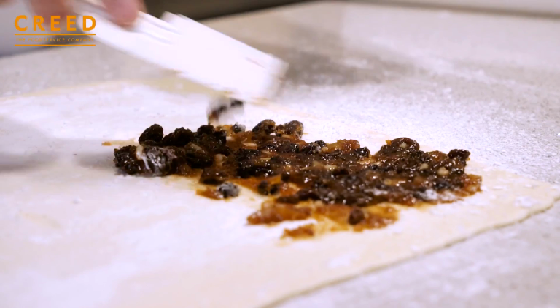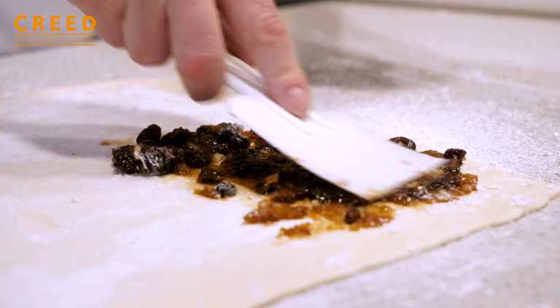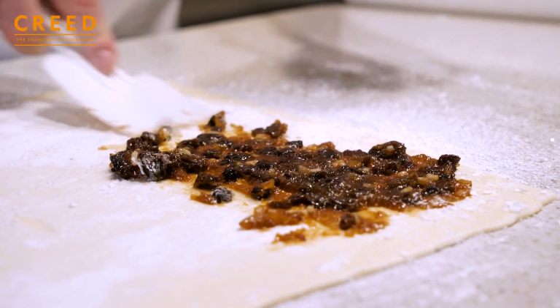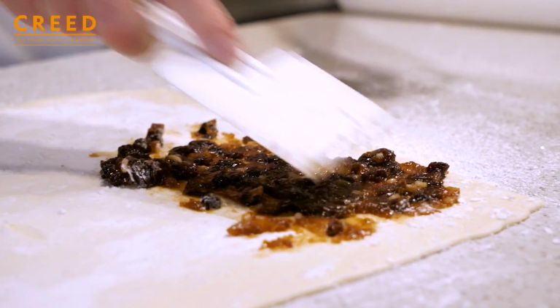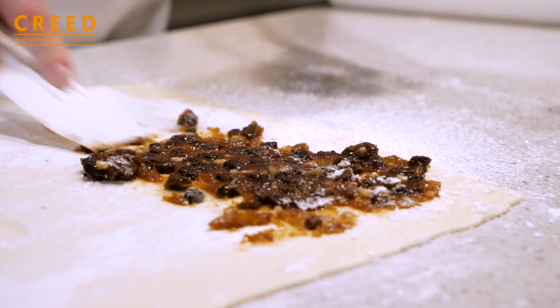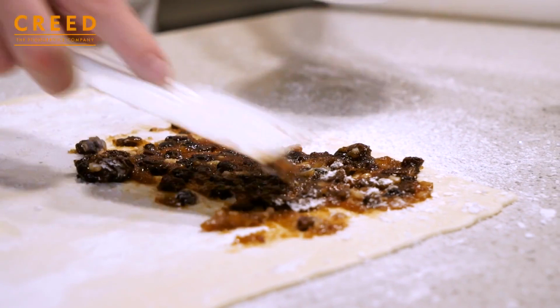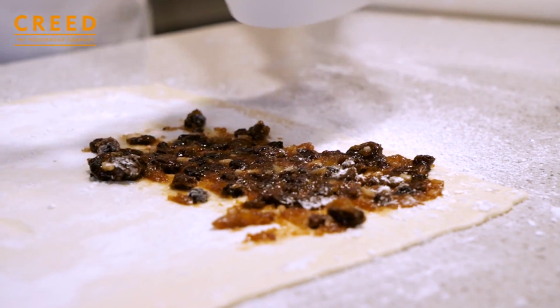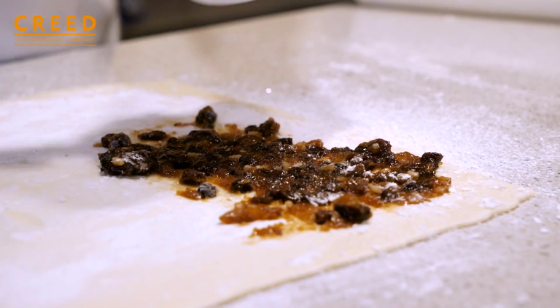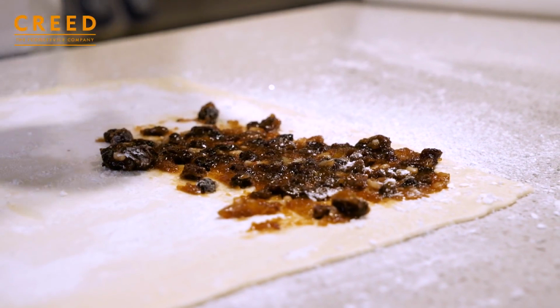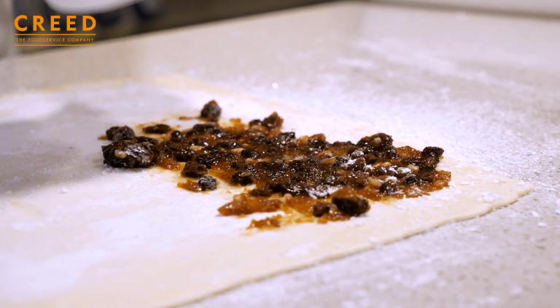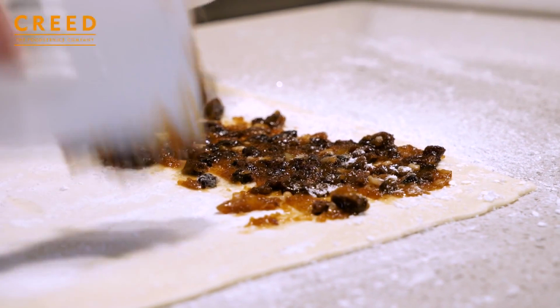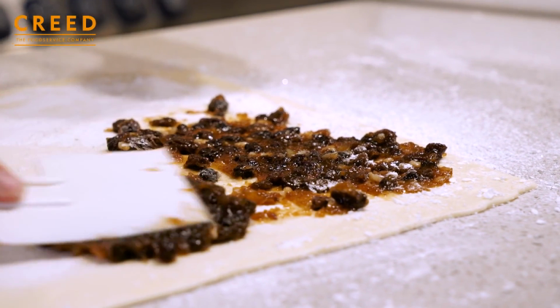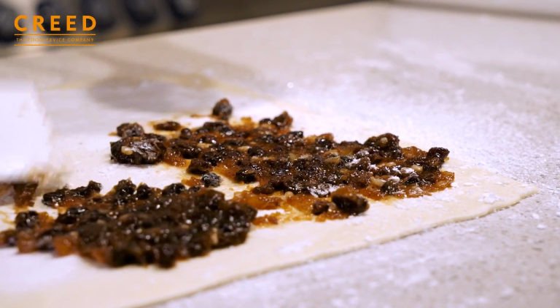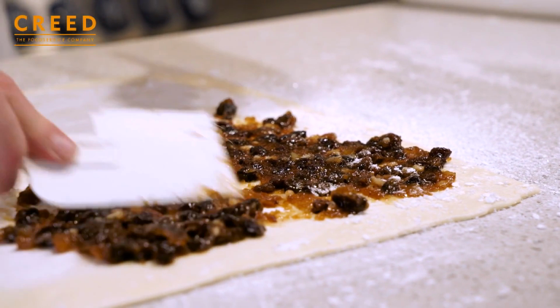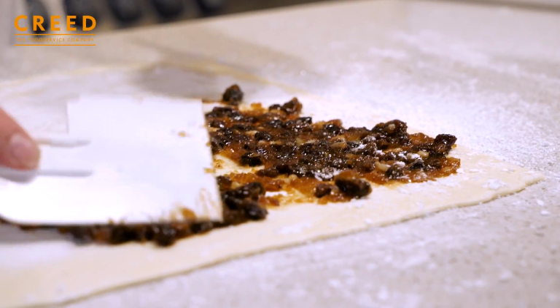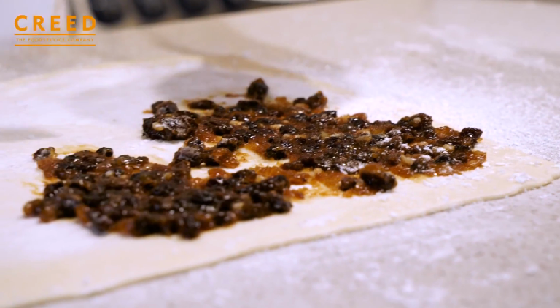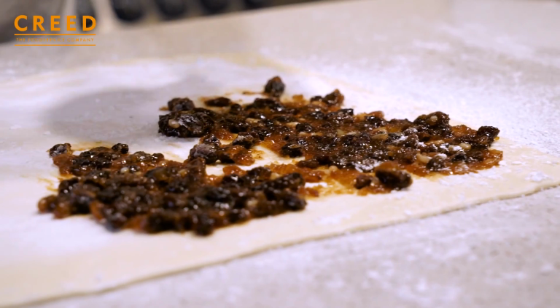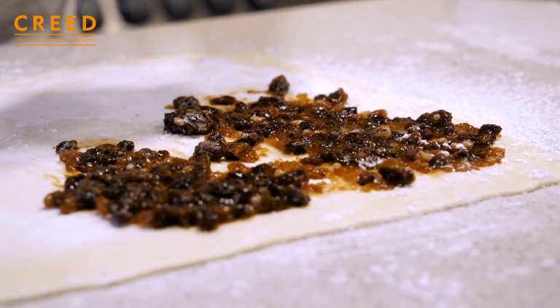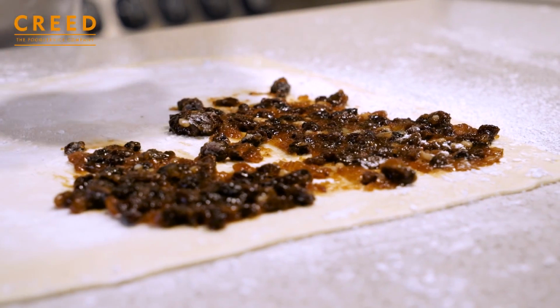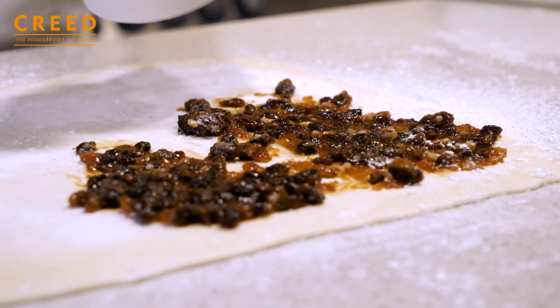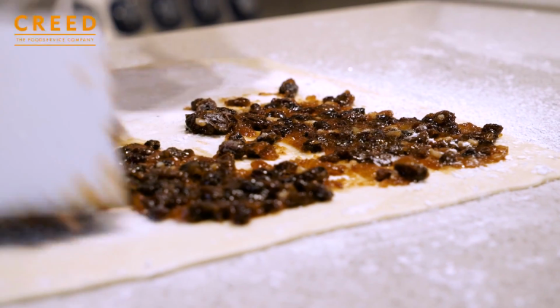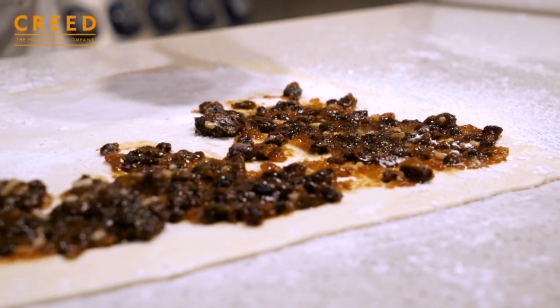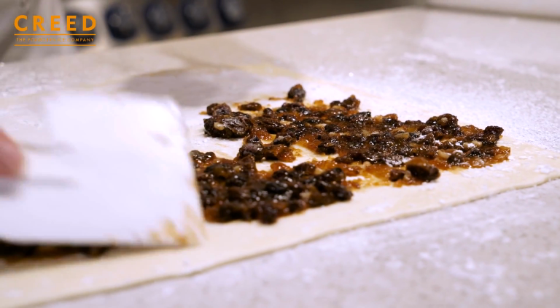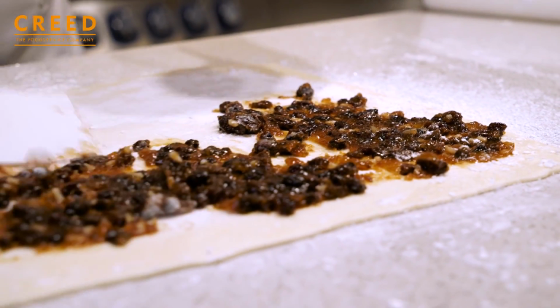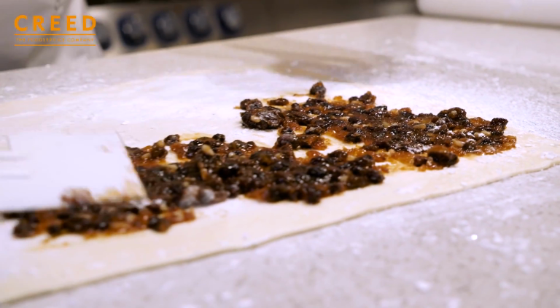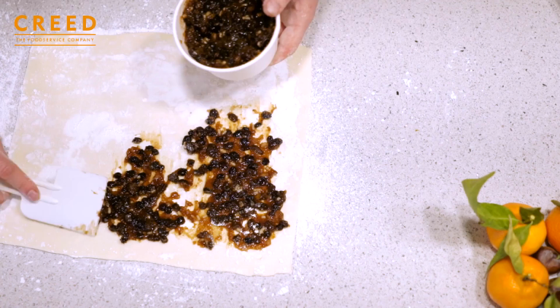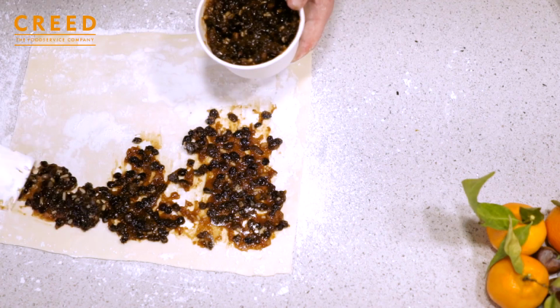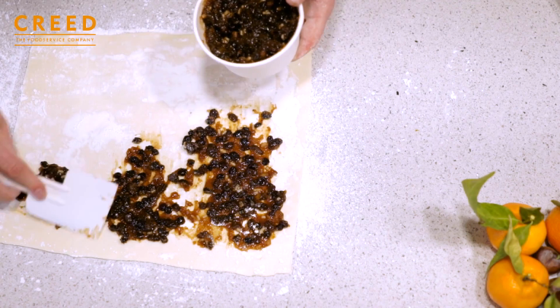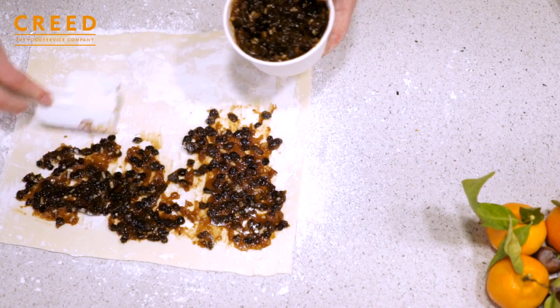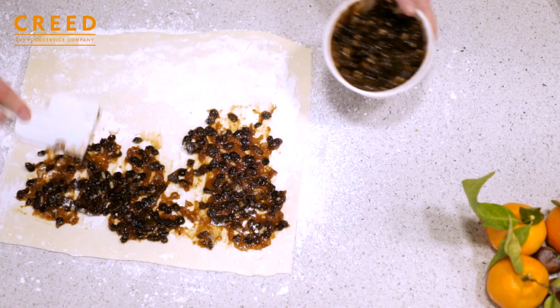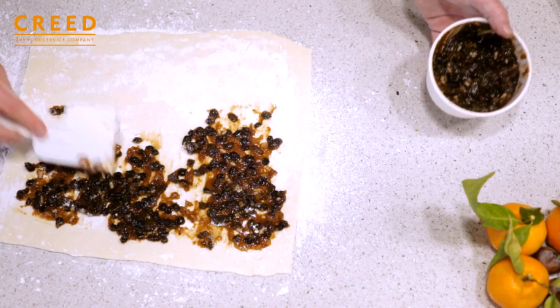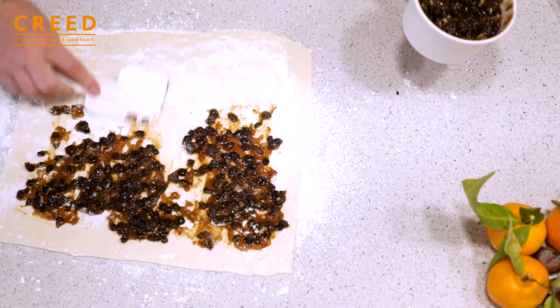Take a bit of time with this, because you do not want big amounts of mincemeat, because when you roll it up it will make it difficult to manage.